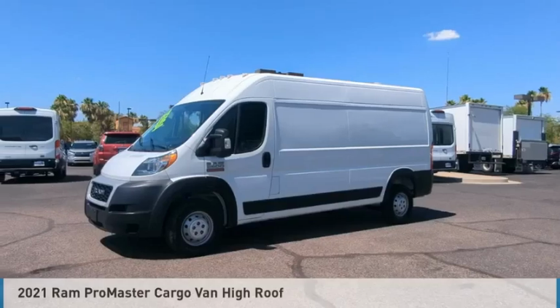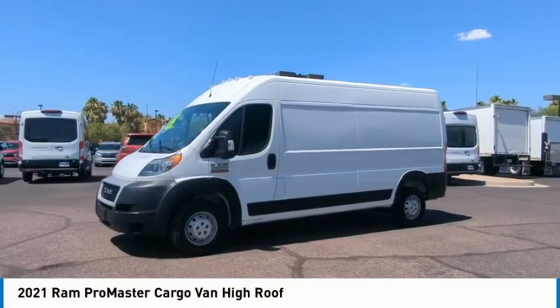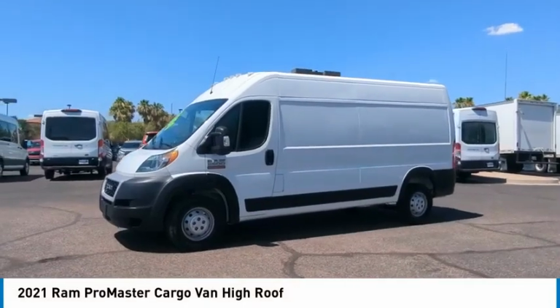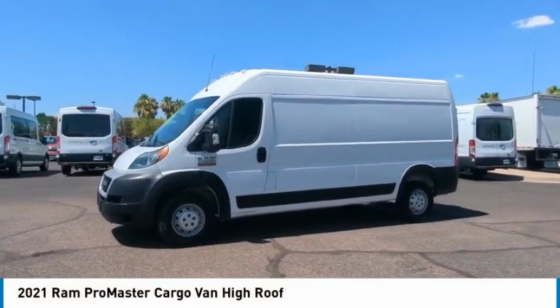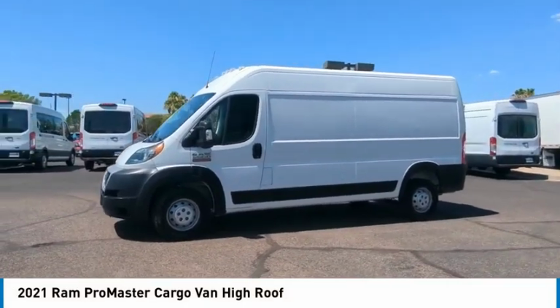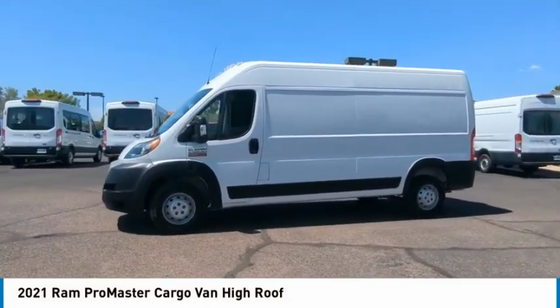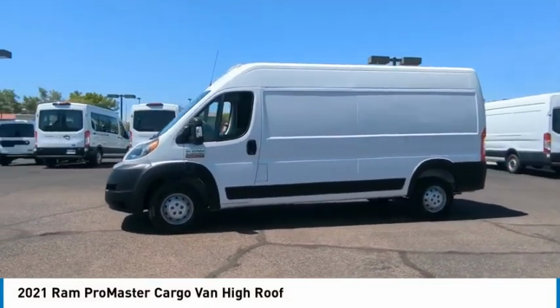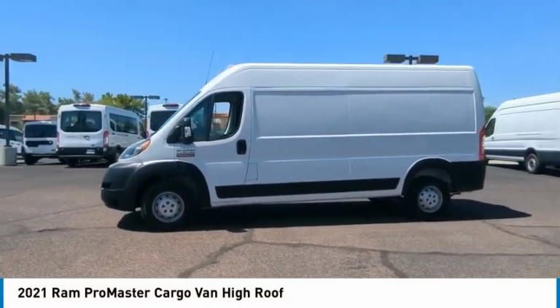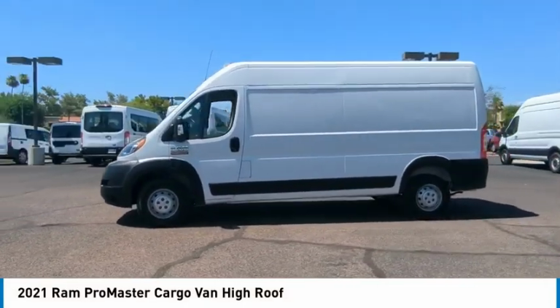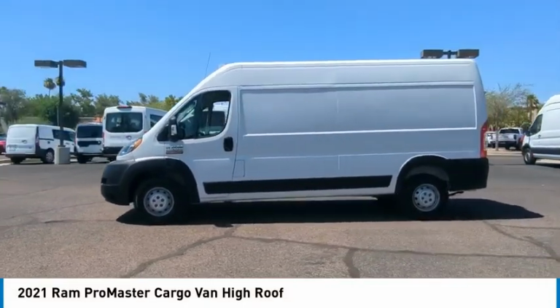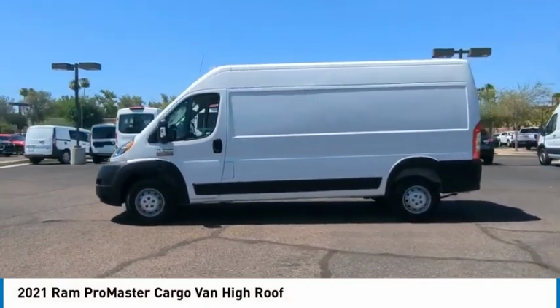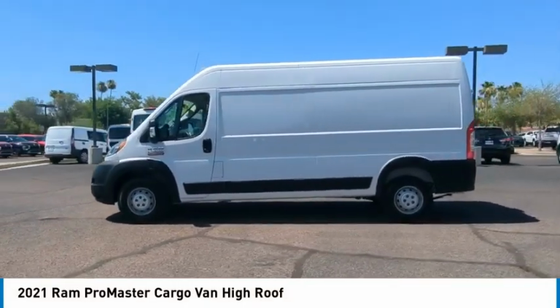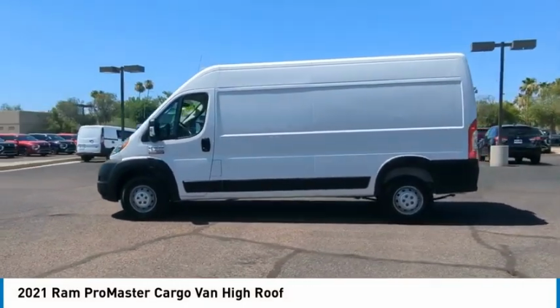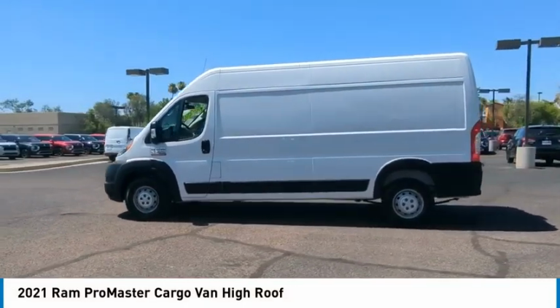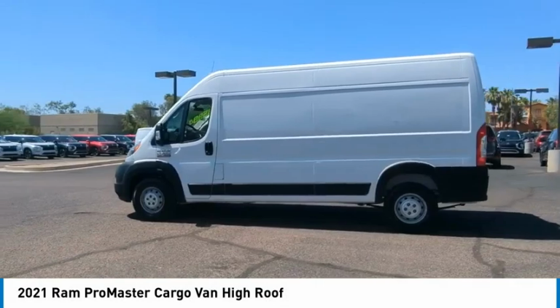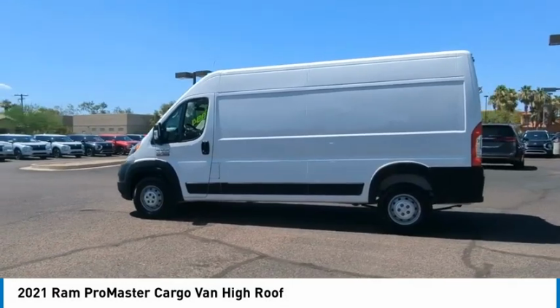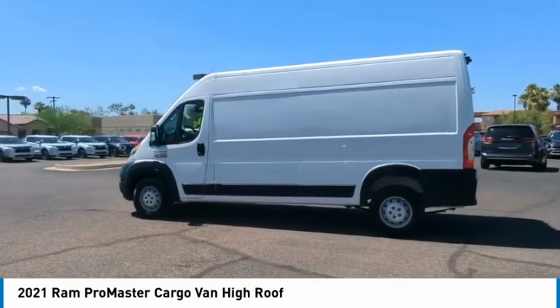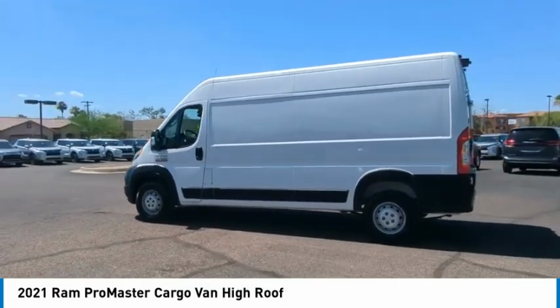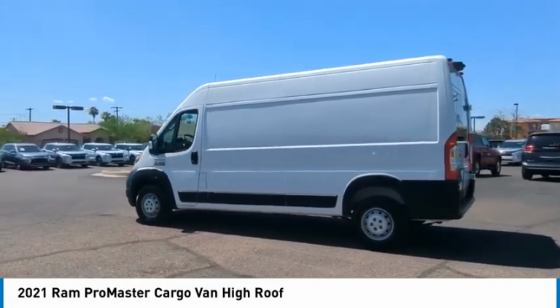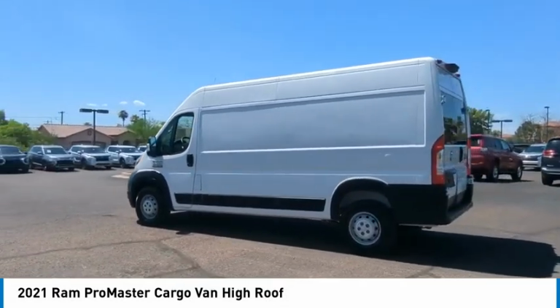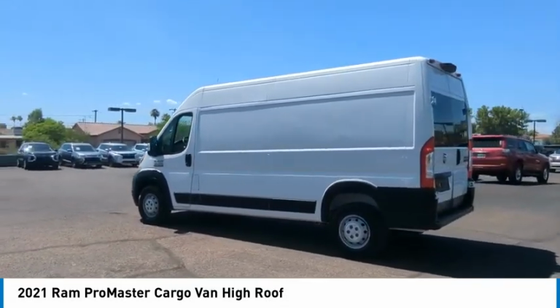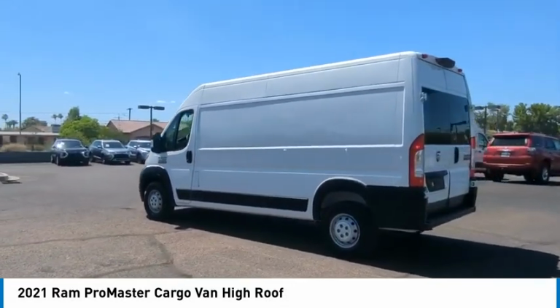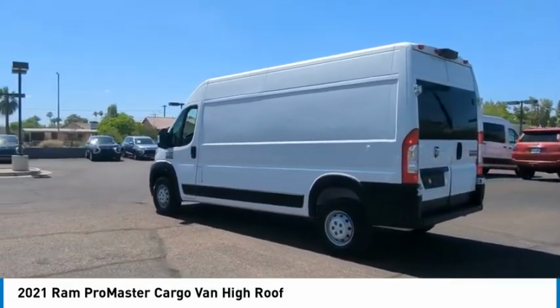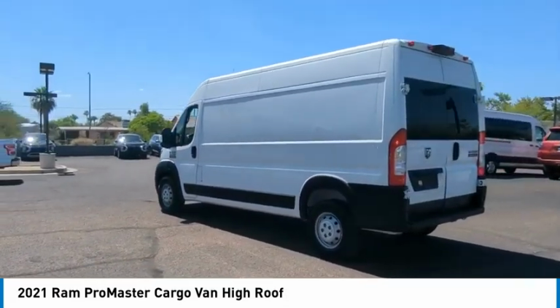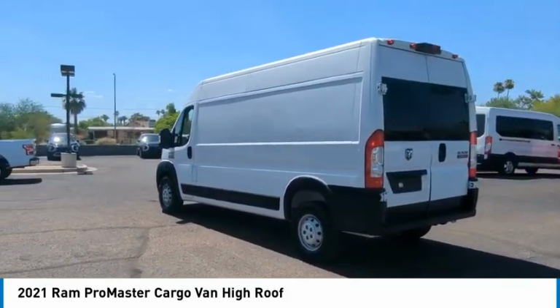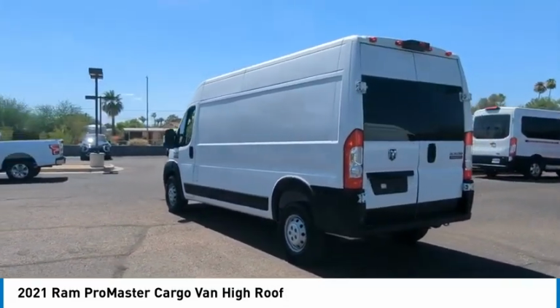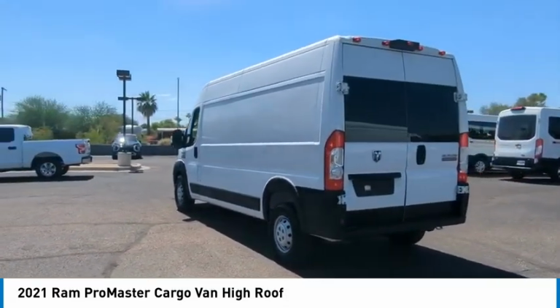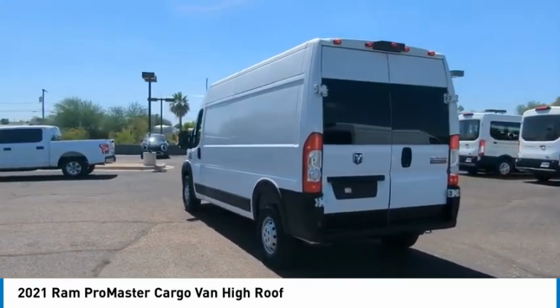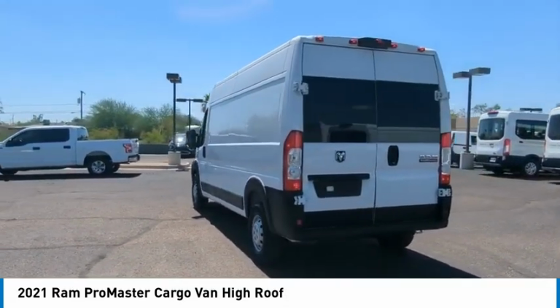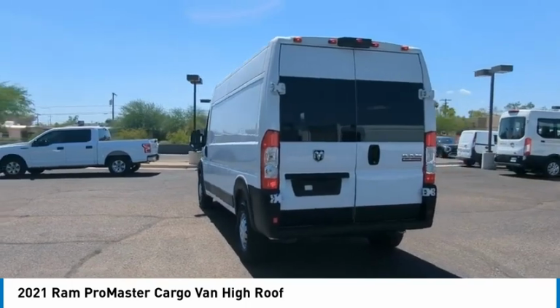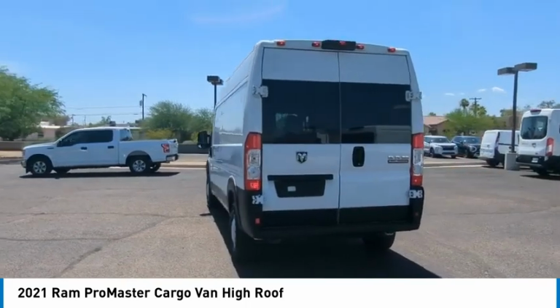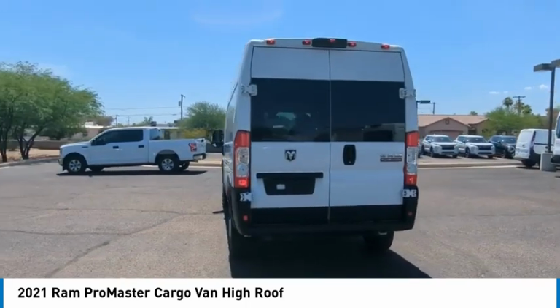Take a ride in the 2021 ProMaster. Ram ProMaster provides superior on-the-job performance while helping your business carry more to more places.